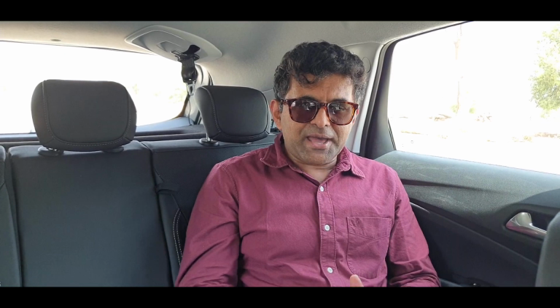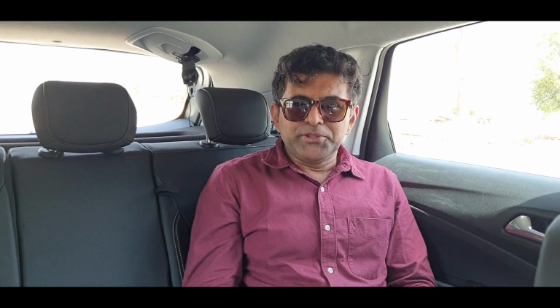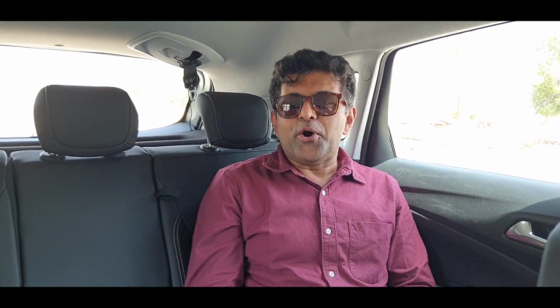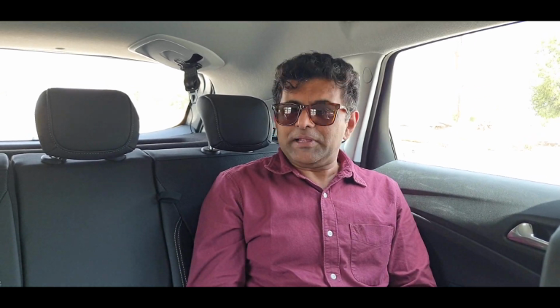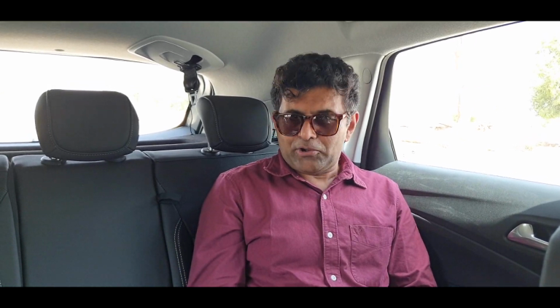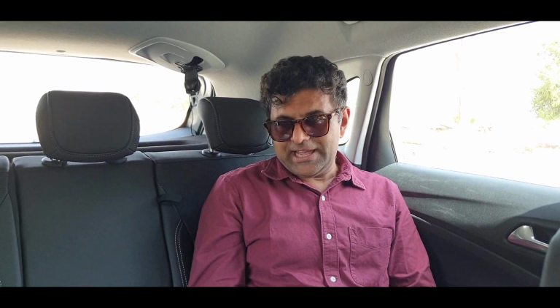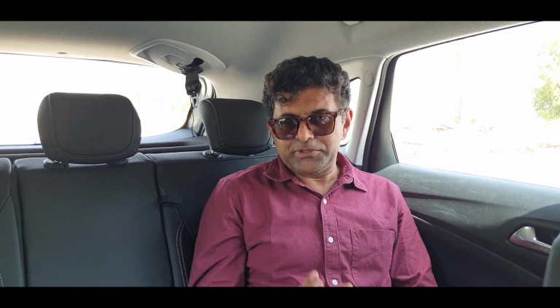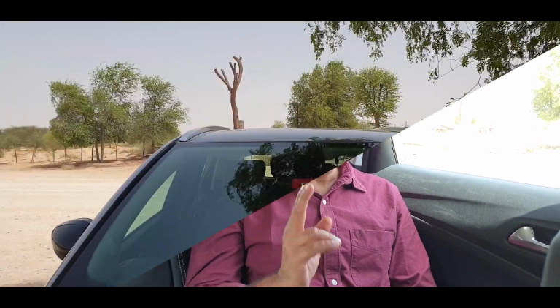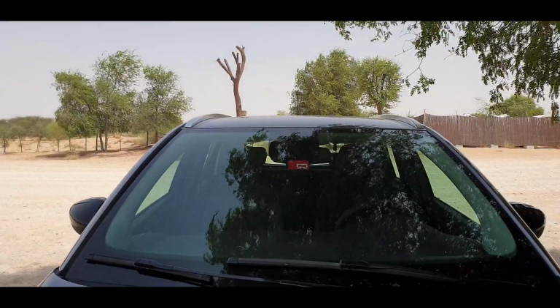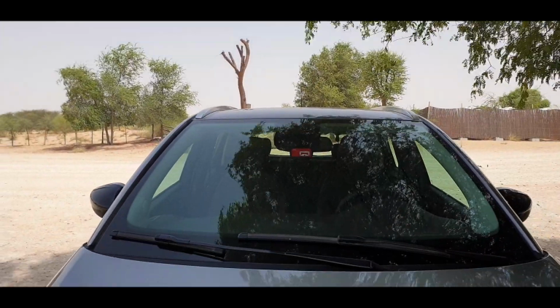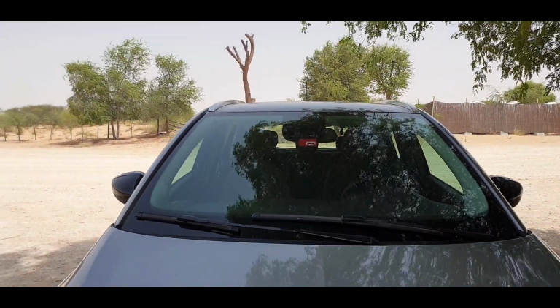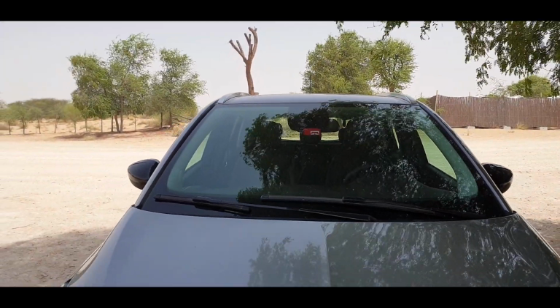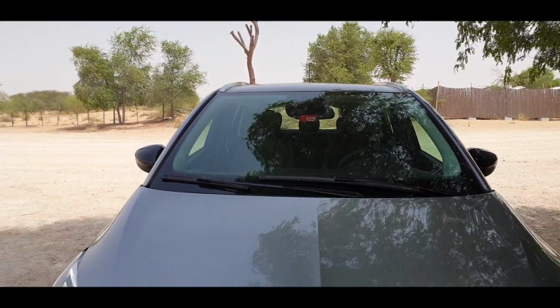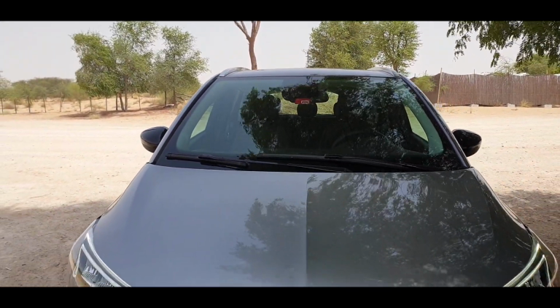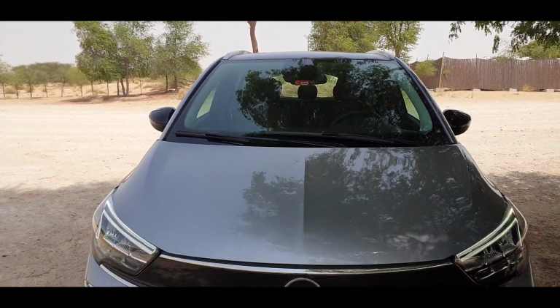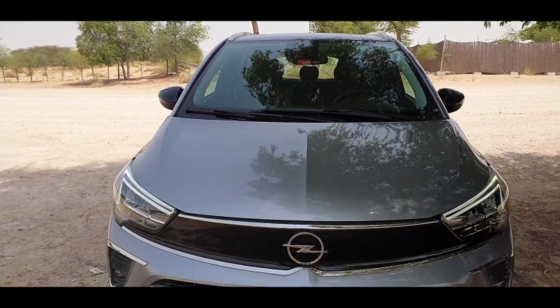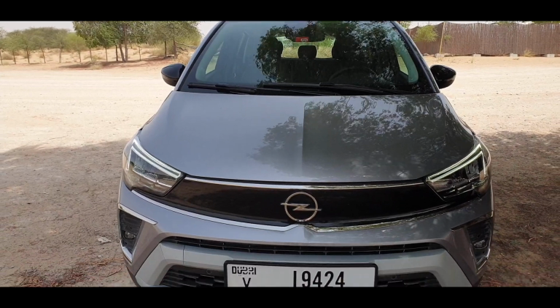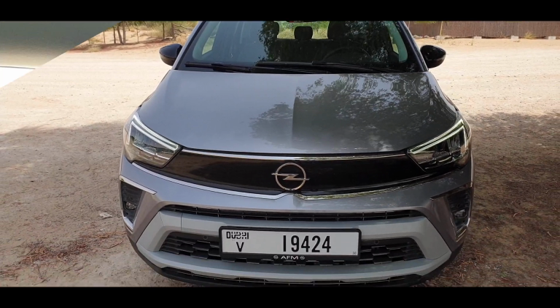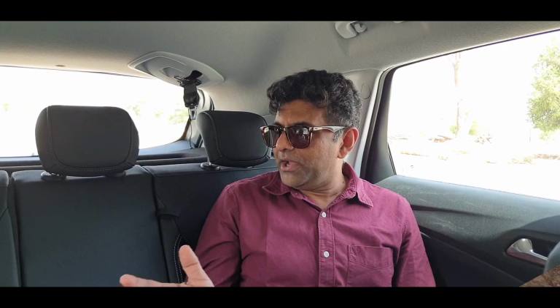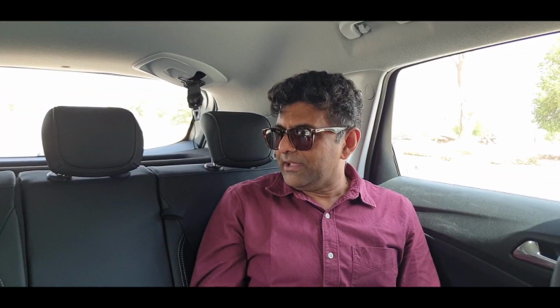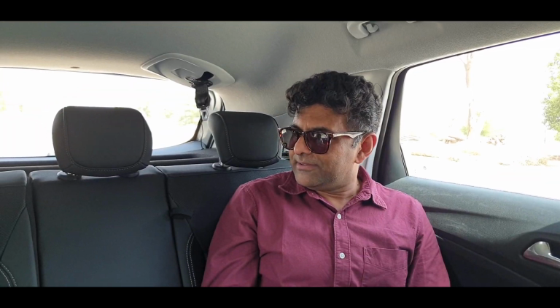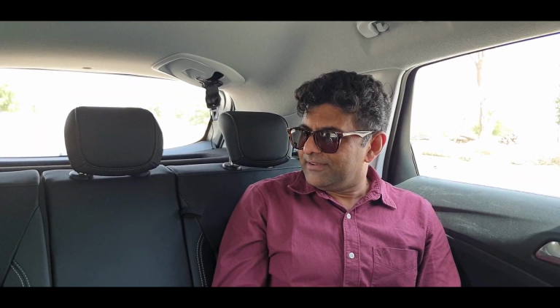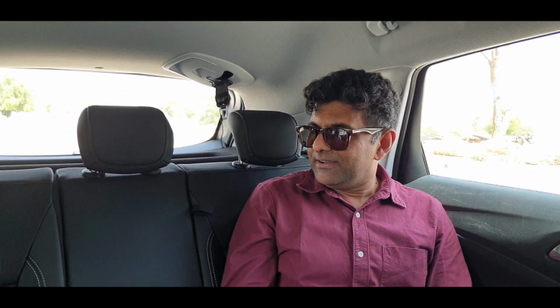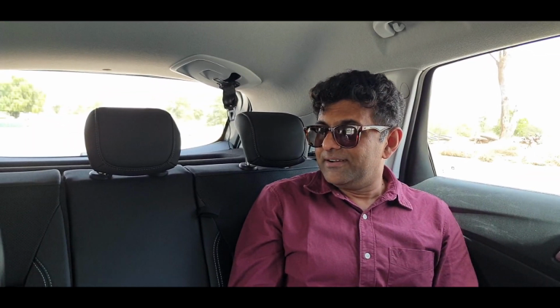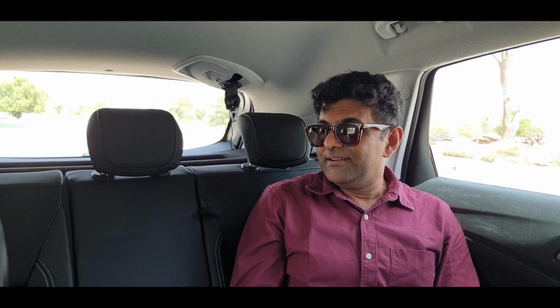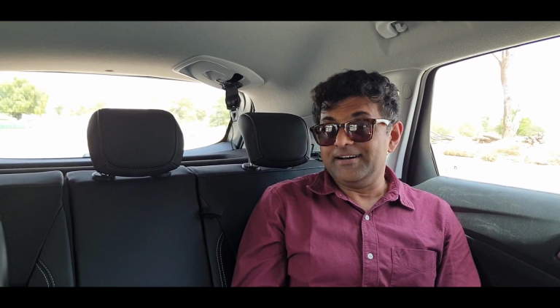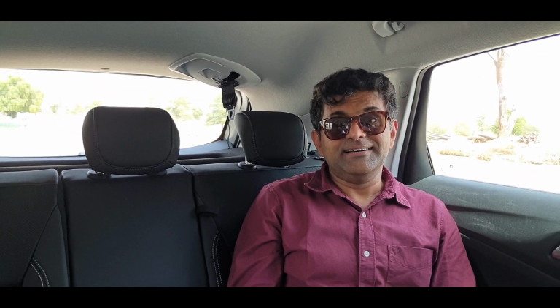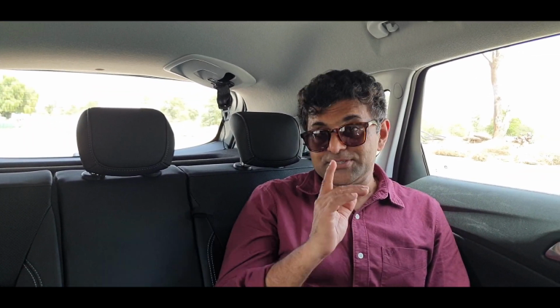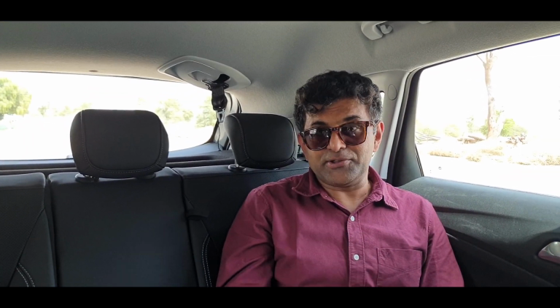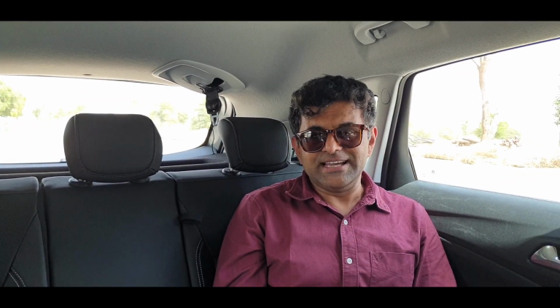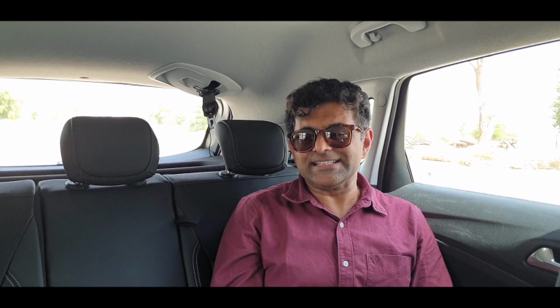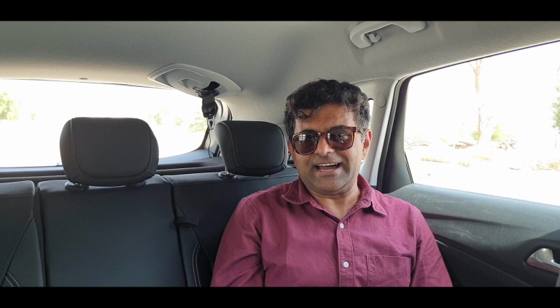I'm in the new Opel Crossland with two people who really loved the car even before I did. Why do you like it? It looks pretty good. So looks is the start.